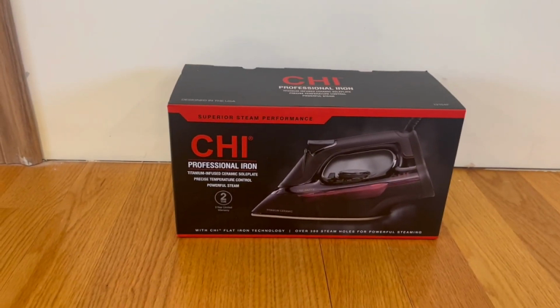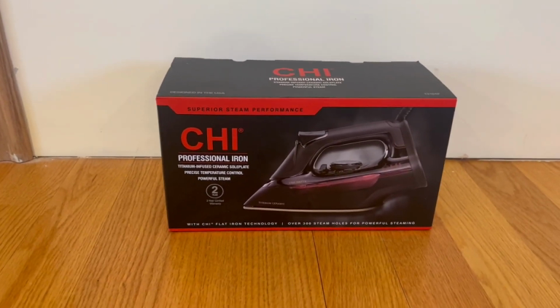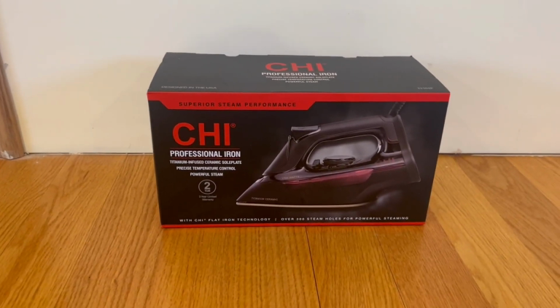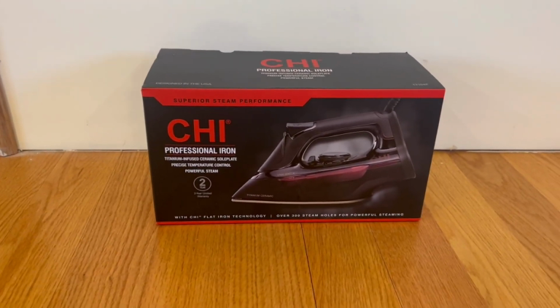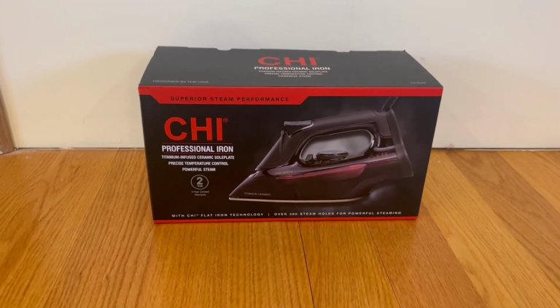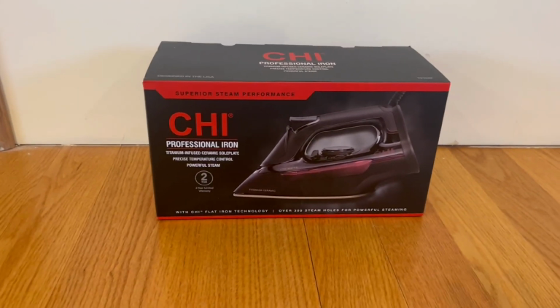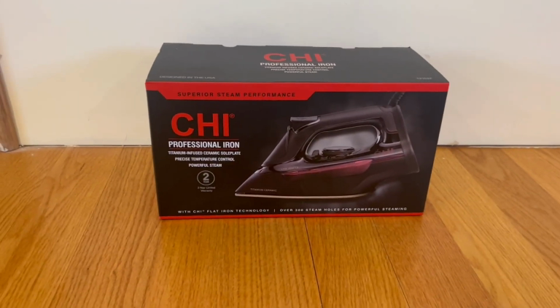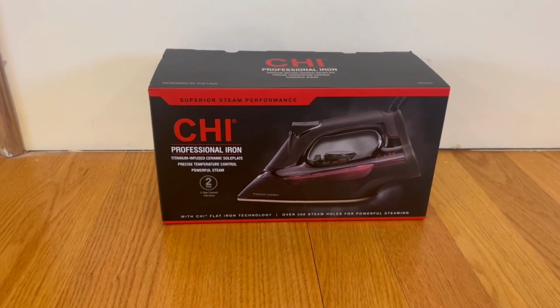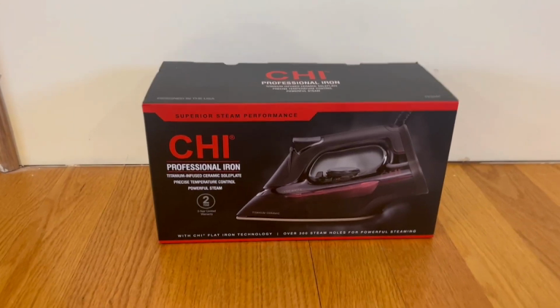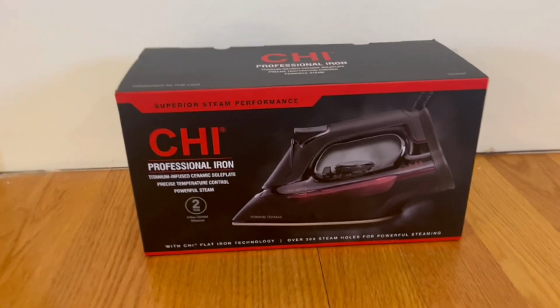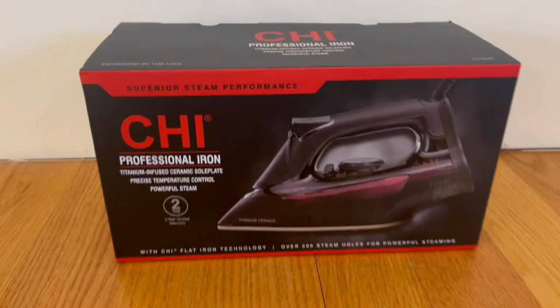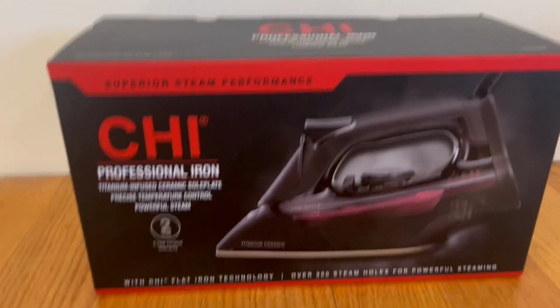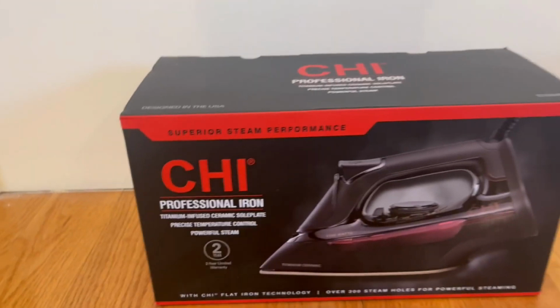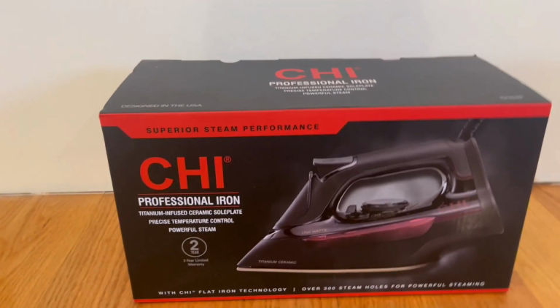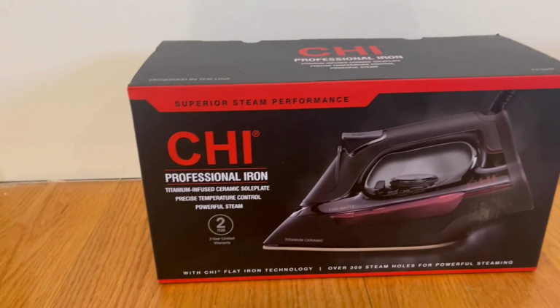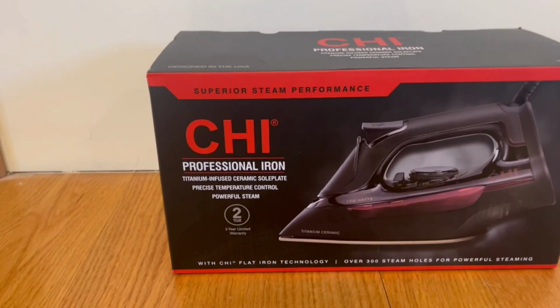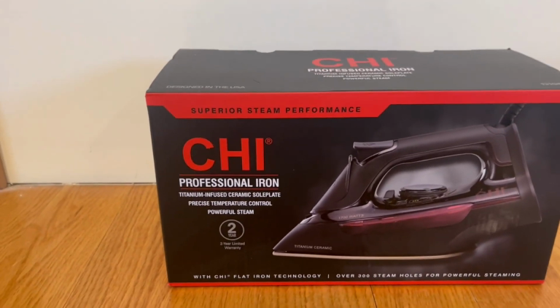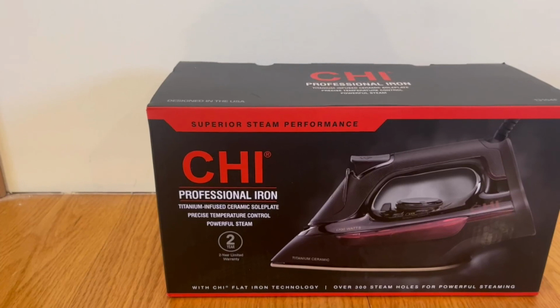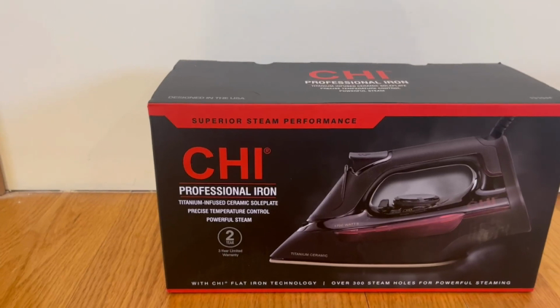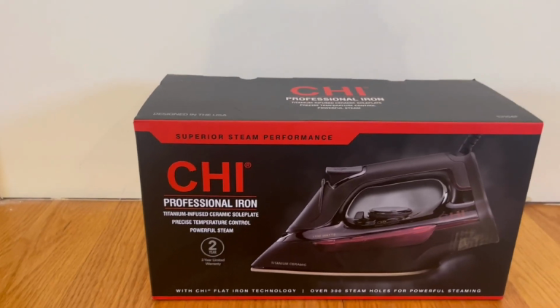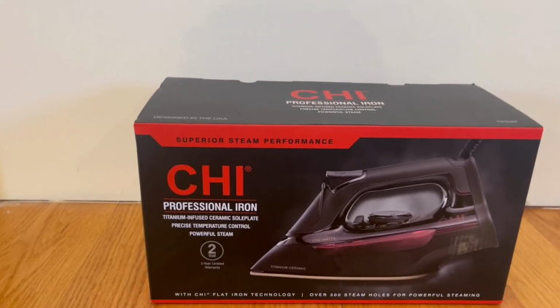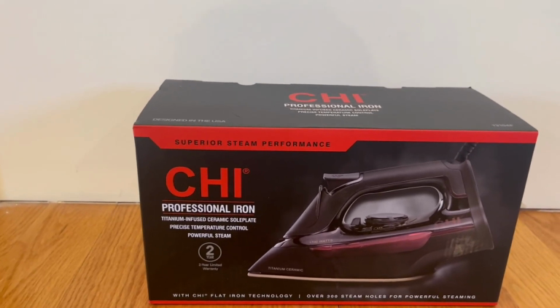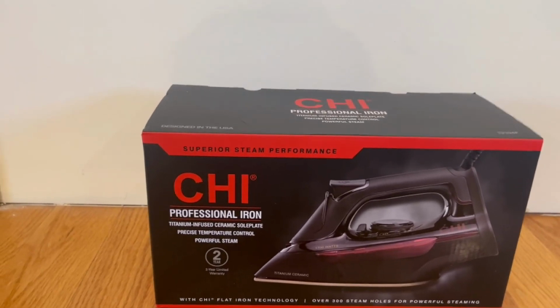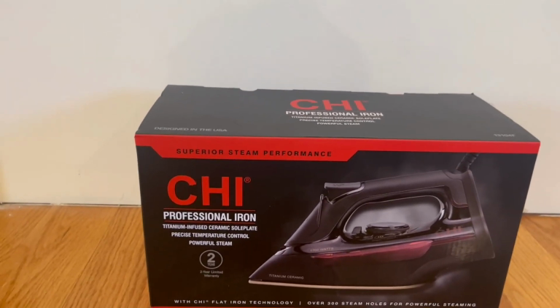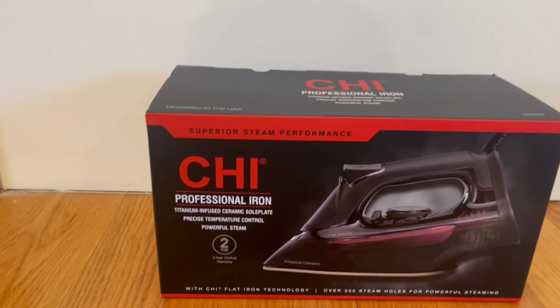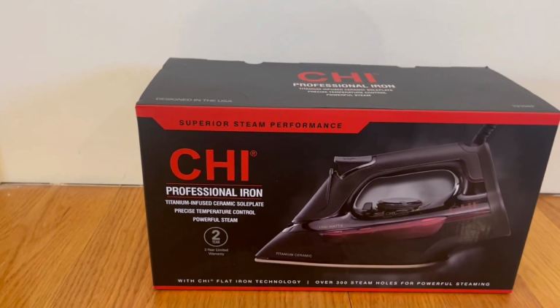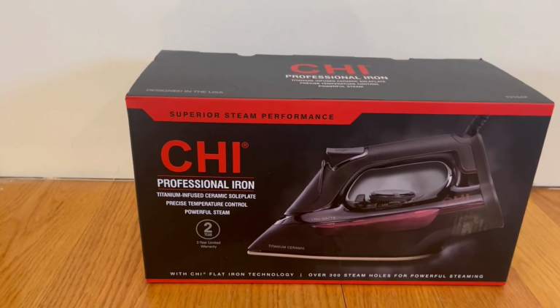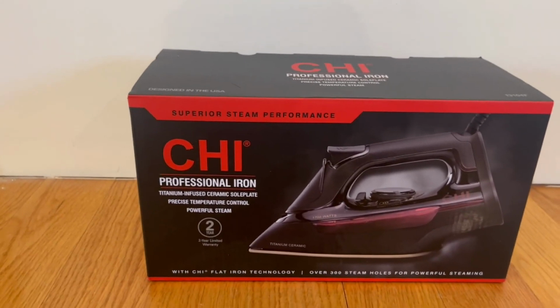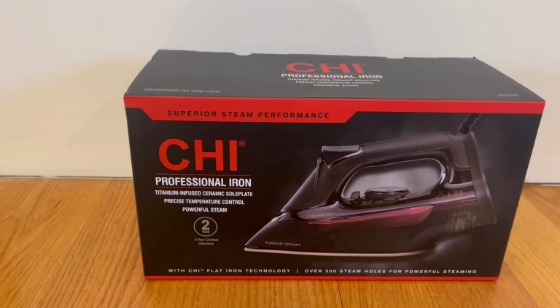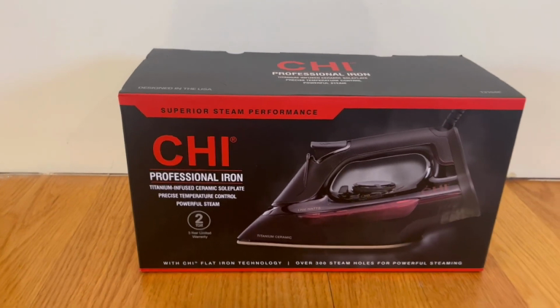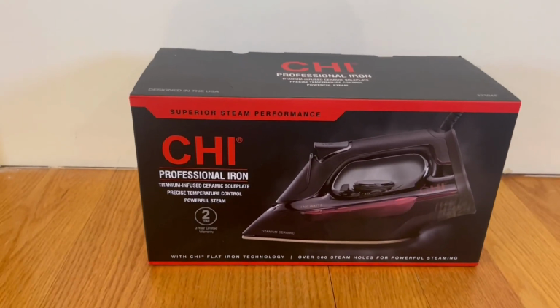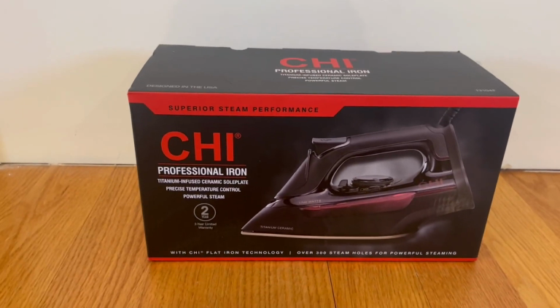Starting with the front, there's a nice image and it tells us it is 1700 watts. It has a titanium infused ceramic sole plate with precise temperature control and powerful steam. It also has a two-year limited warranty and flat iron technology.